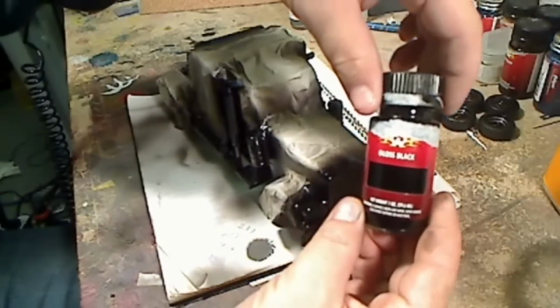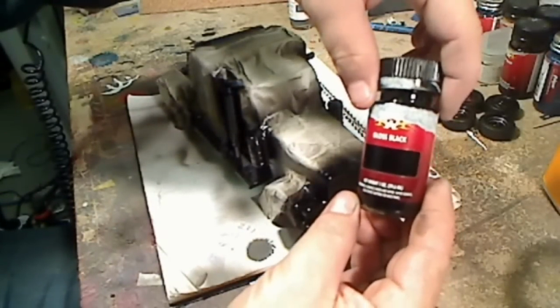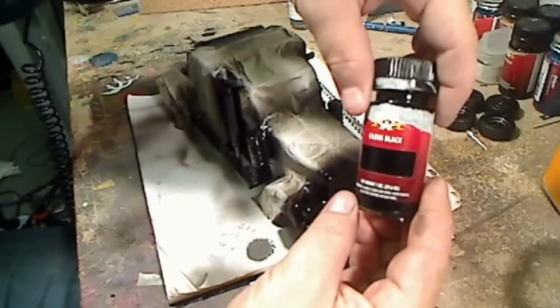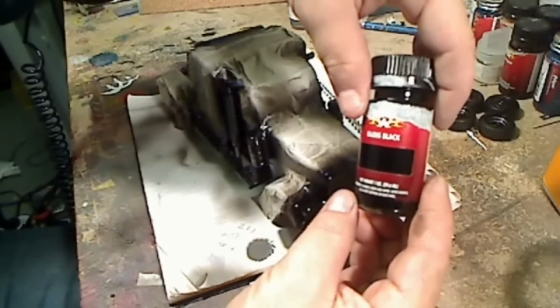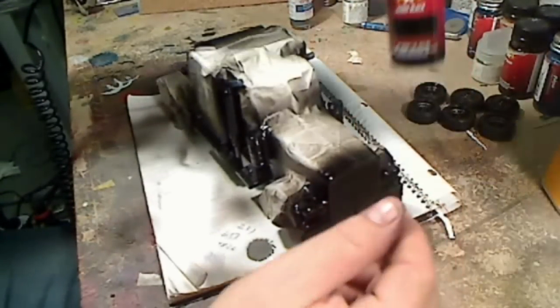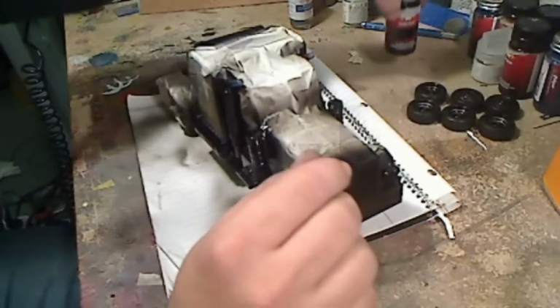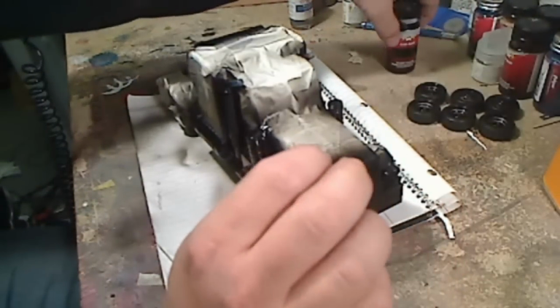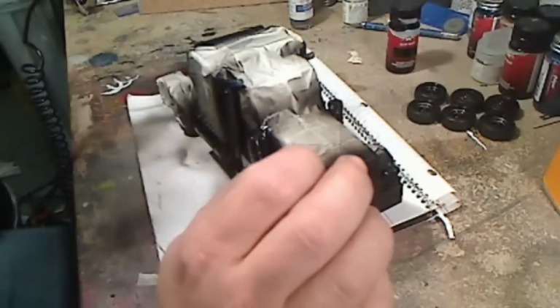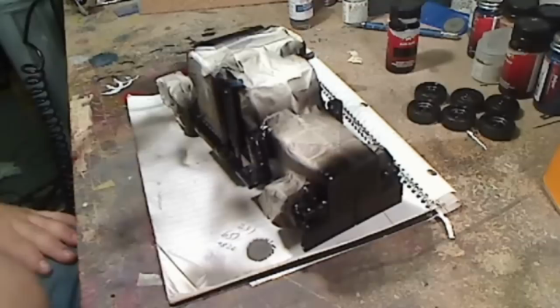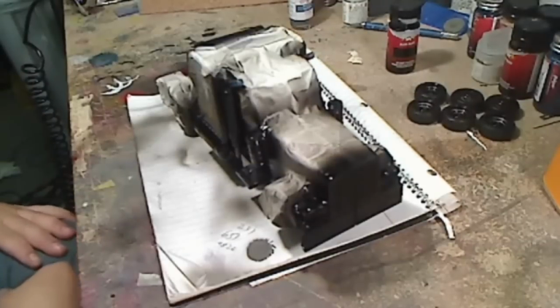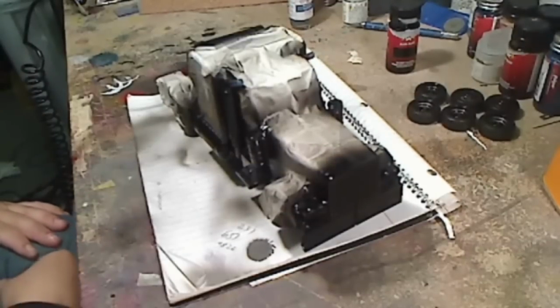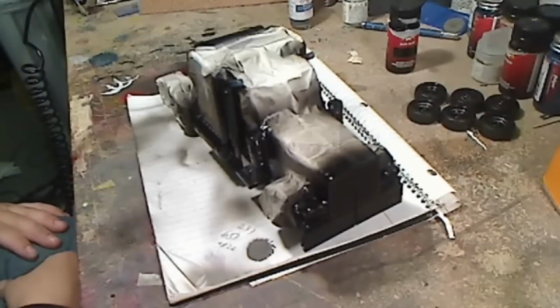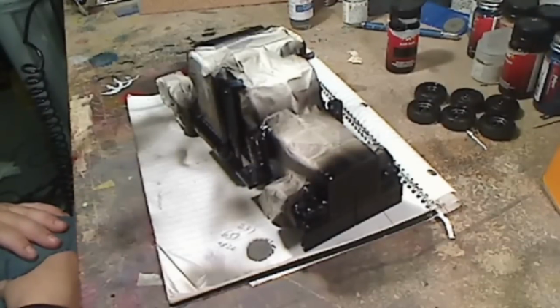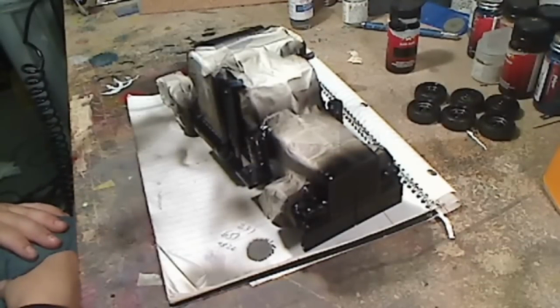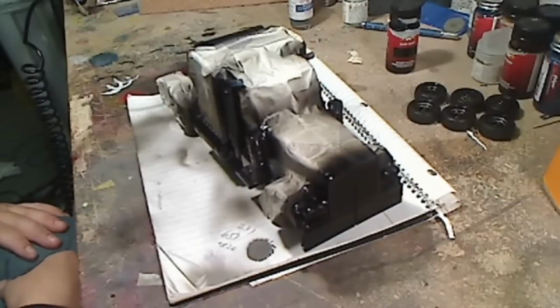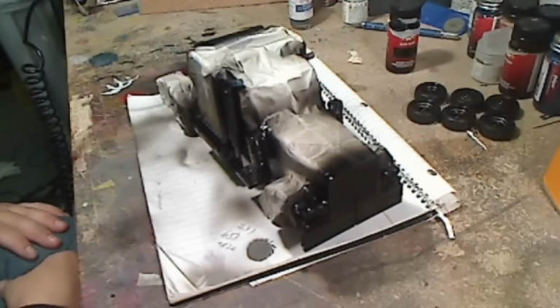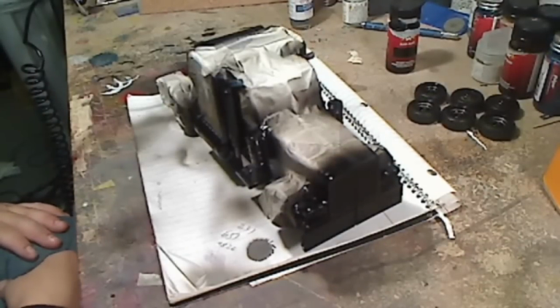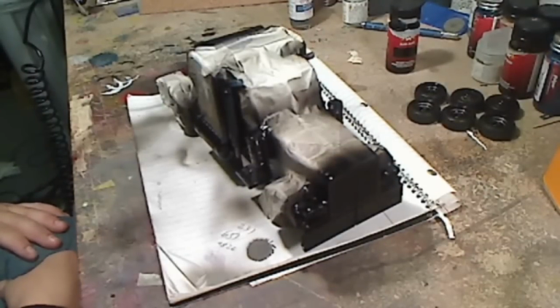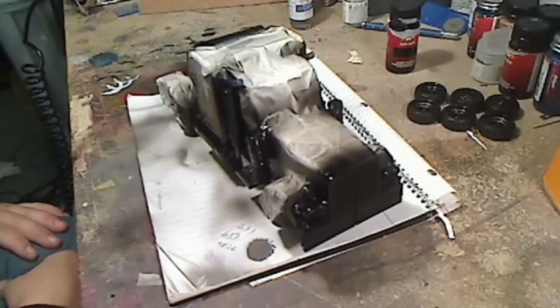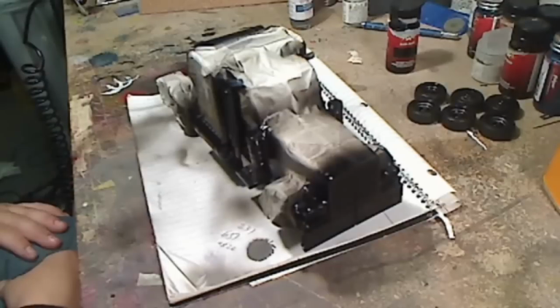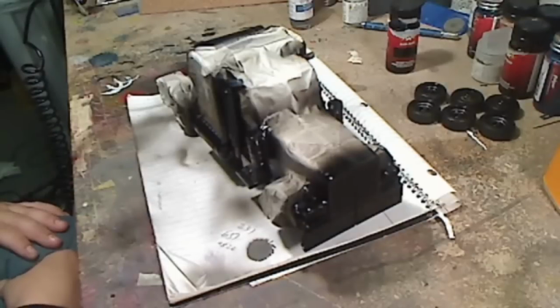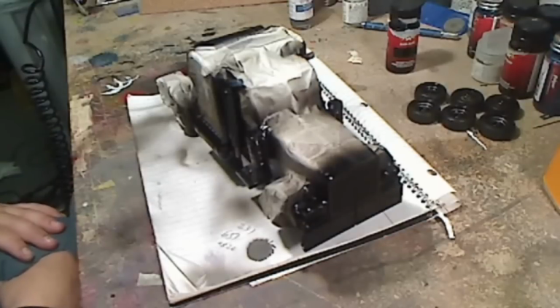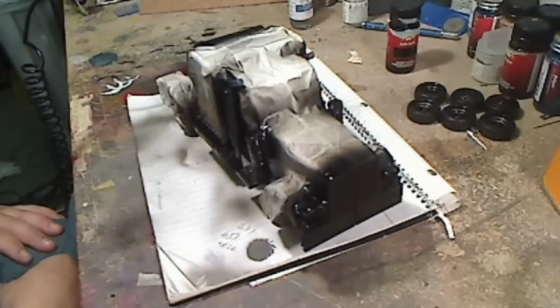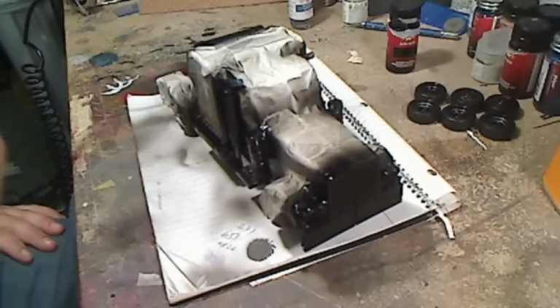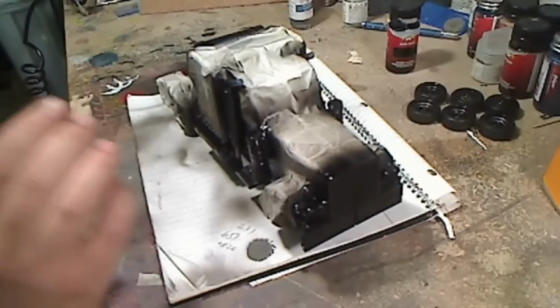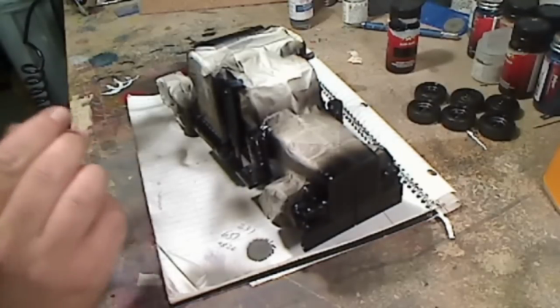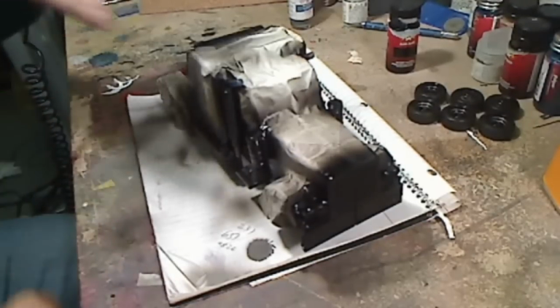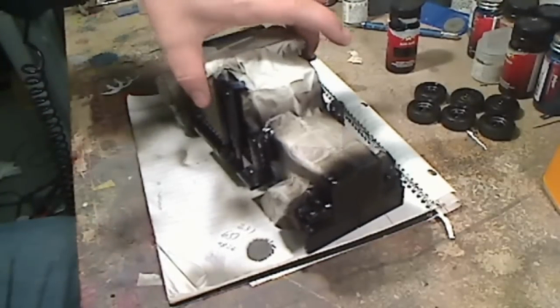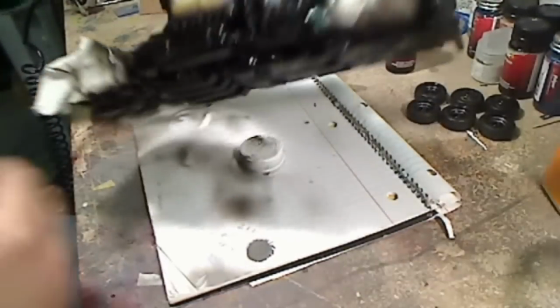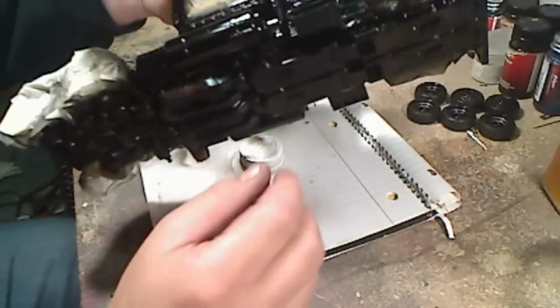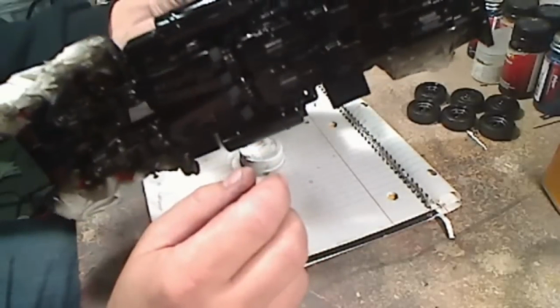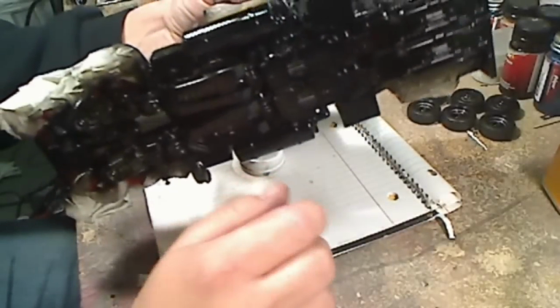This stuff's great. You have to spray it on very thin, very lightly — lots of coats. You'll need to be very patient. It takes a bit to dry, but the smoother and the better your gloss coat of black is, the better your chrome is going to come out.